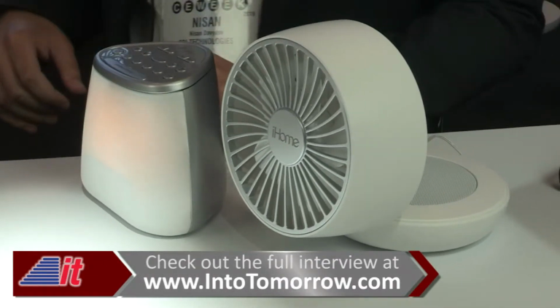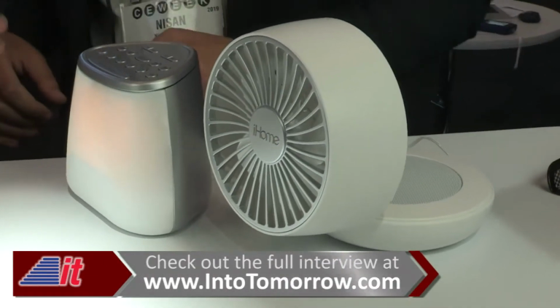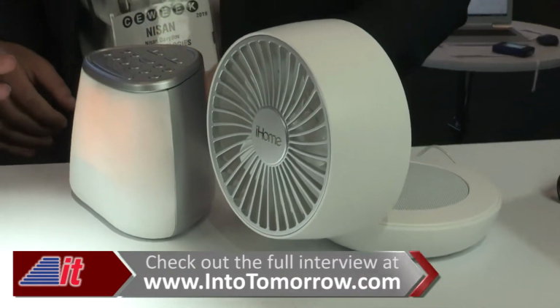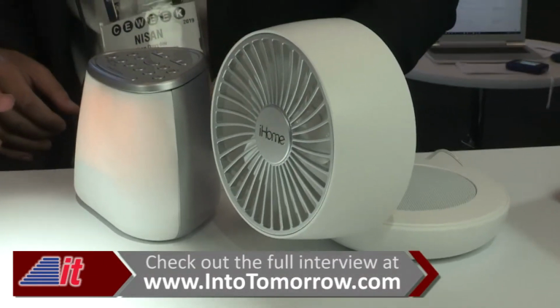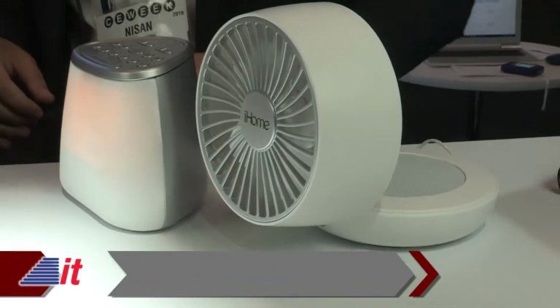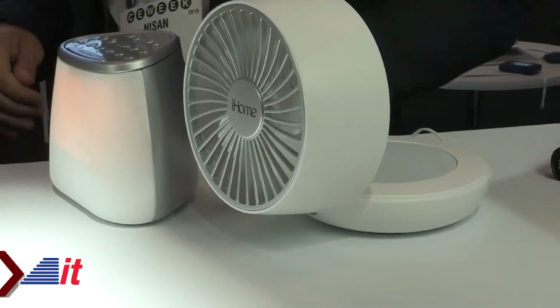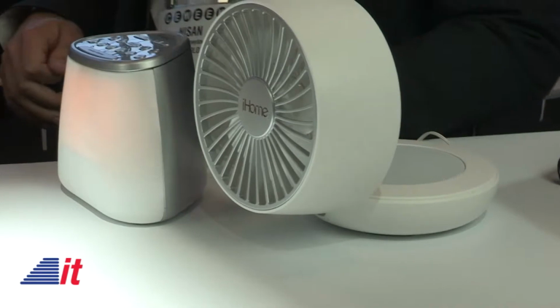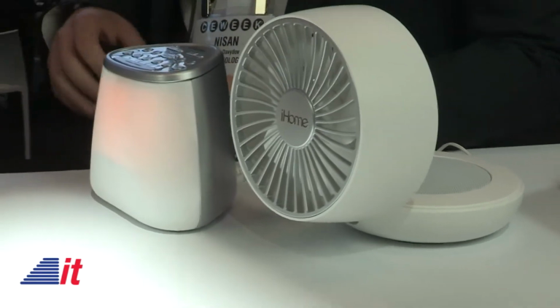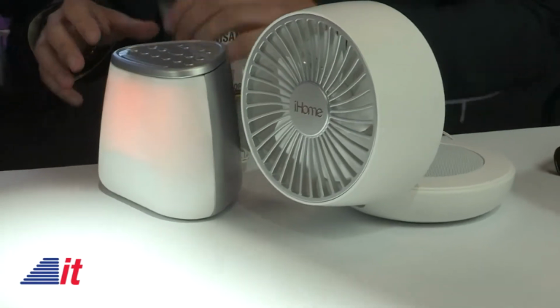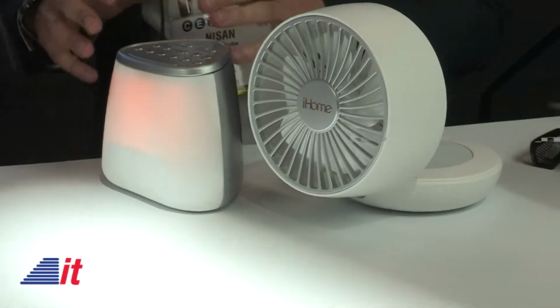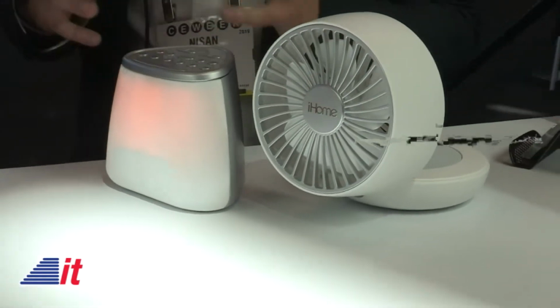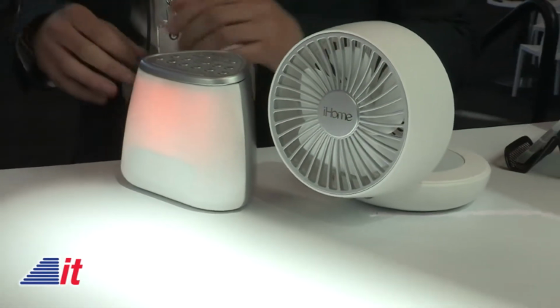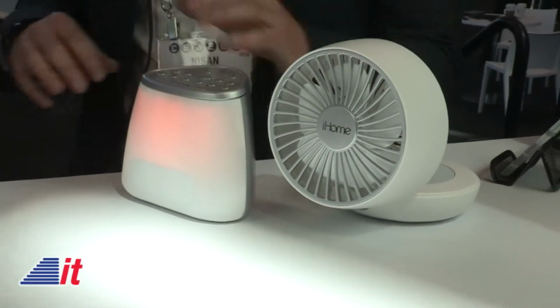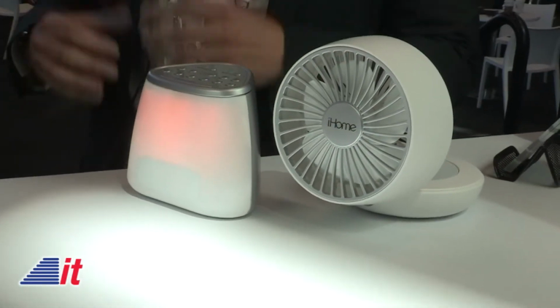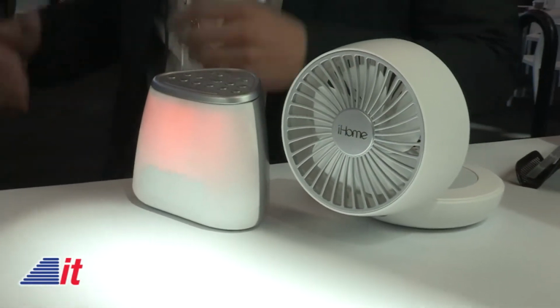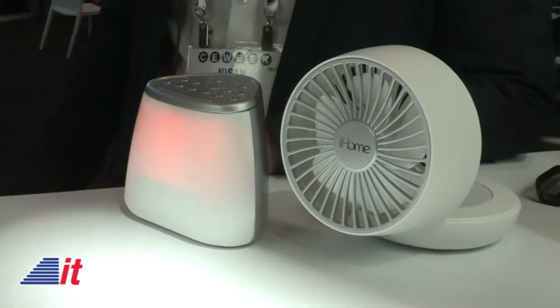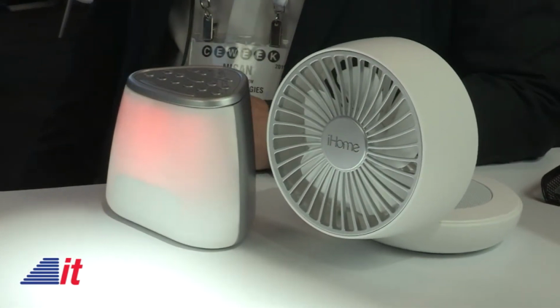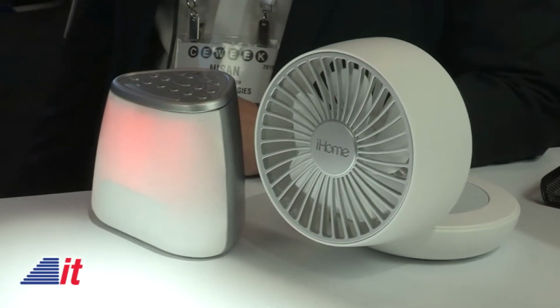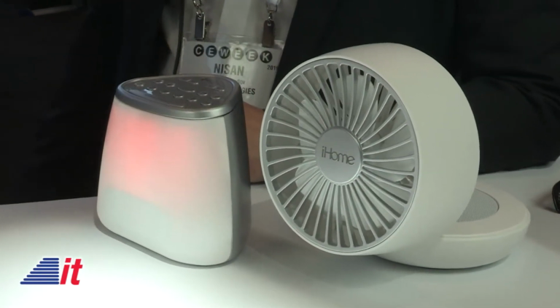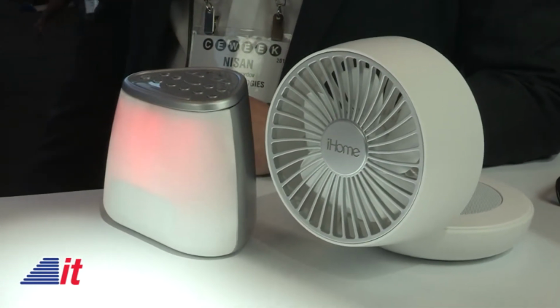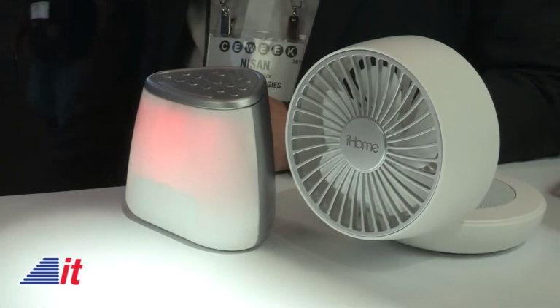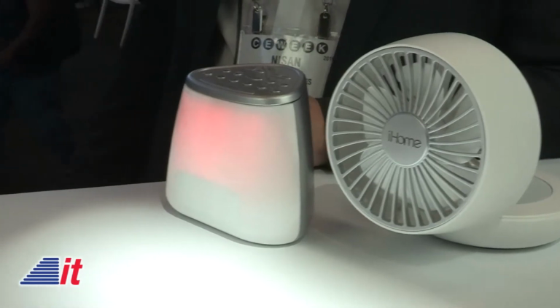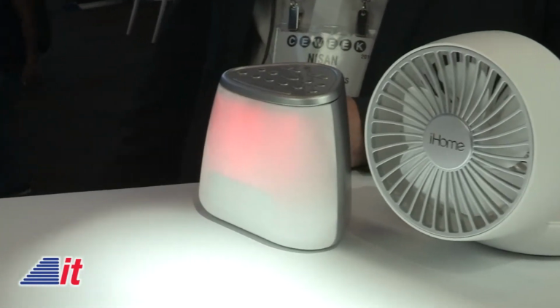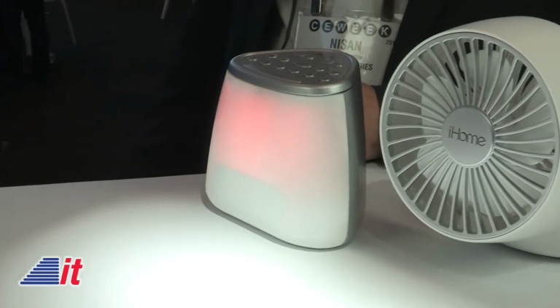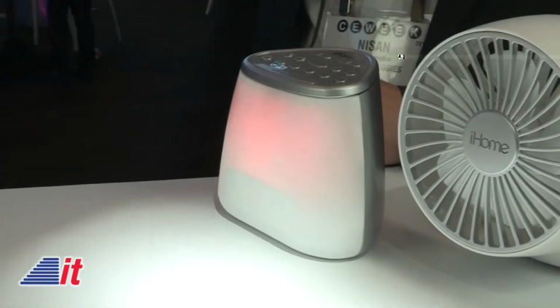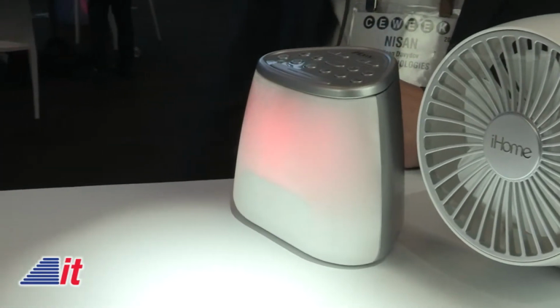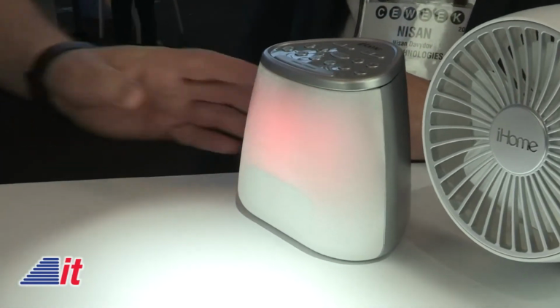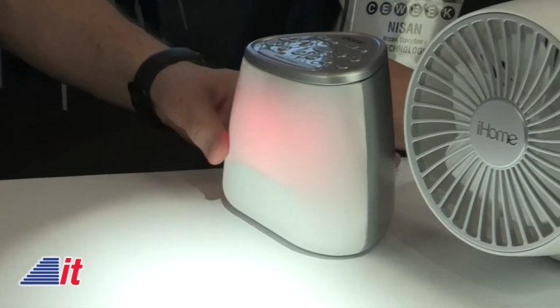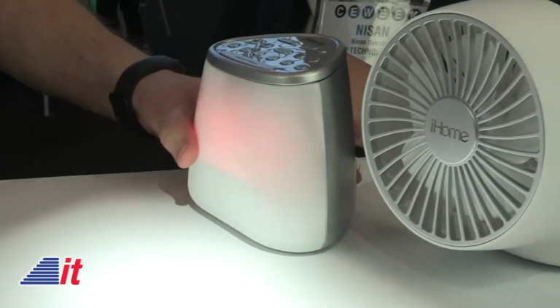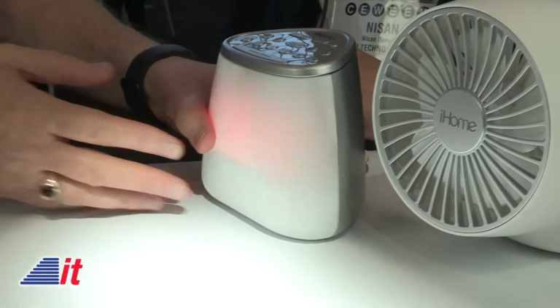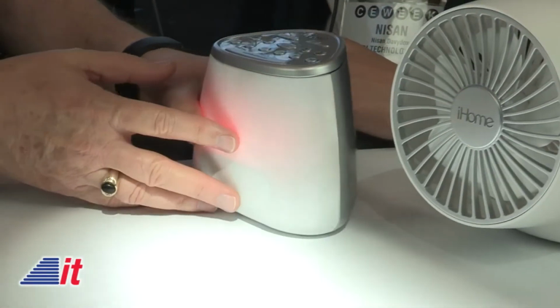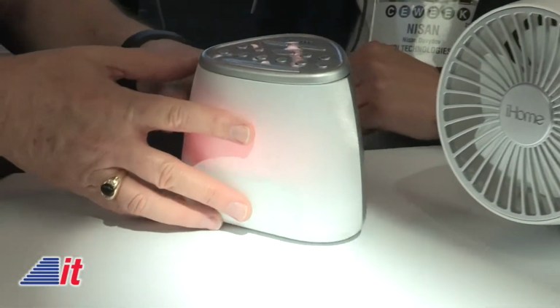Is this a product available now? Yes, this was actually just released about a month ago, so it's brand new, but it is available. And how much? $69.99. Very cool — to get some mellow sleep.